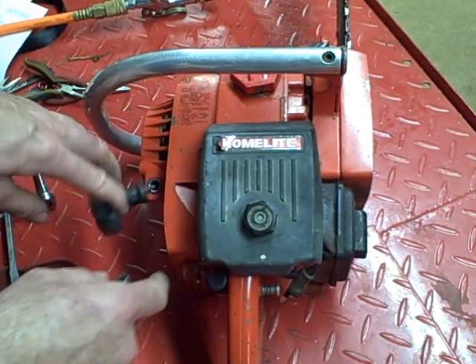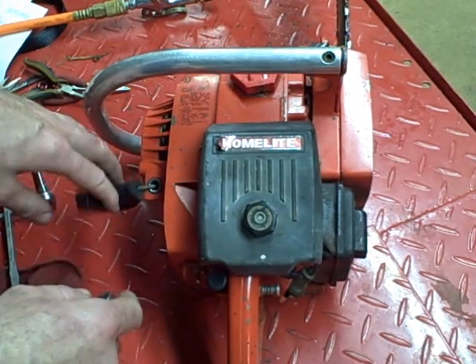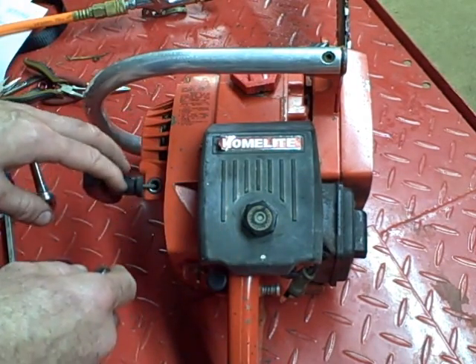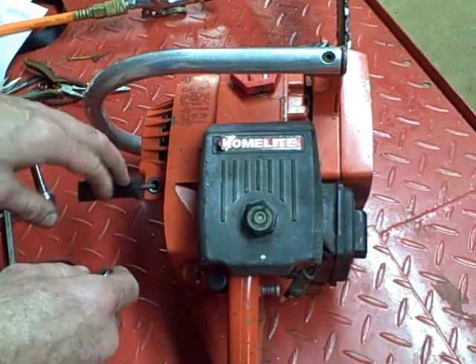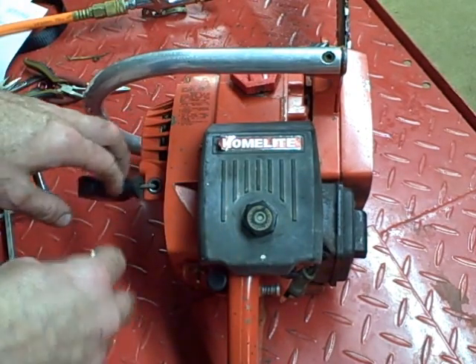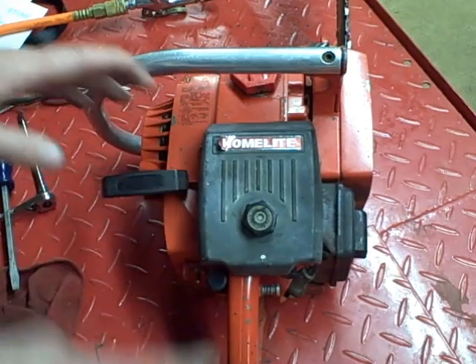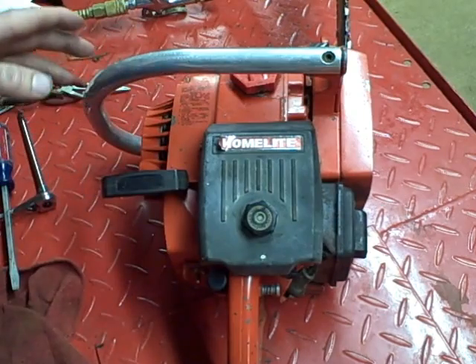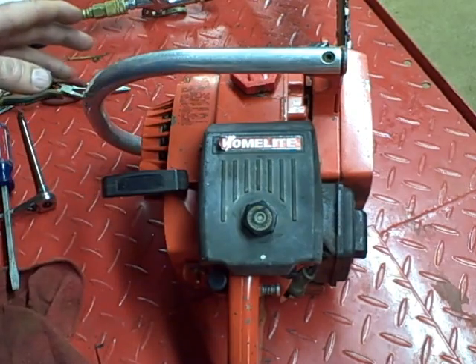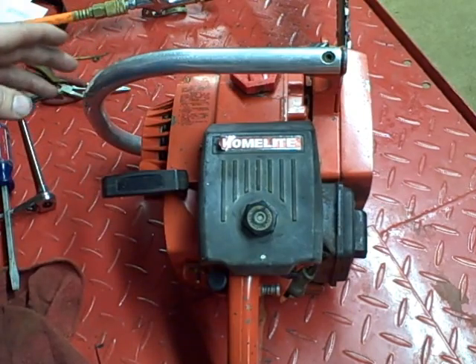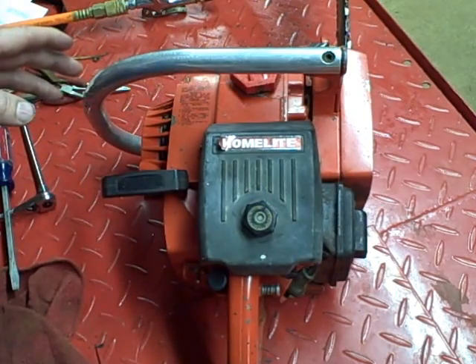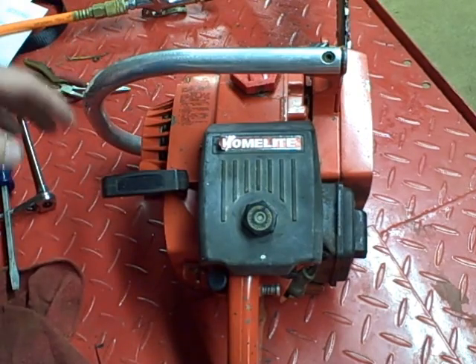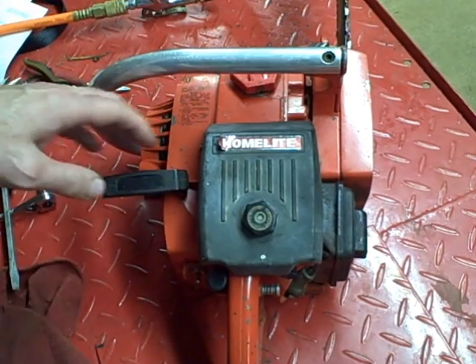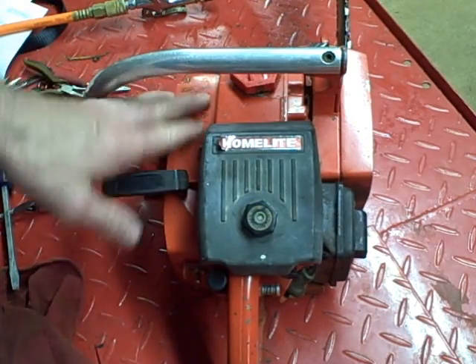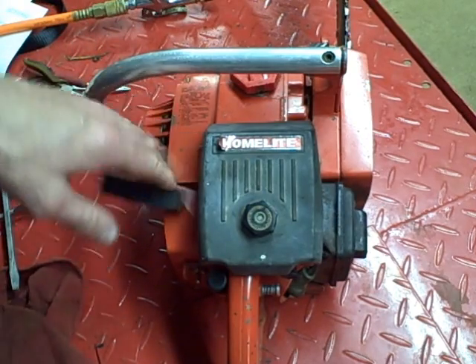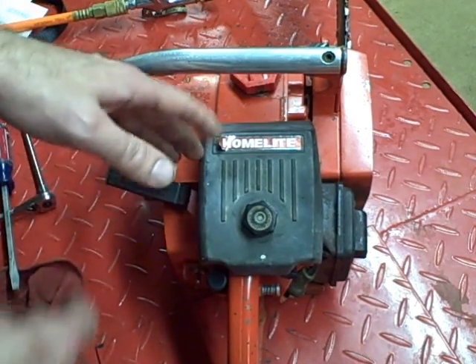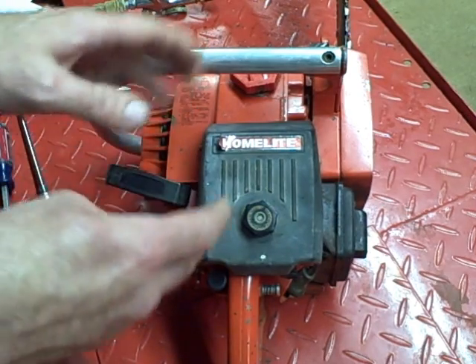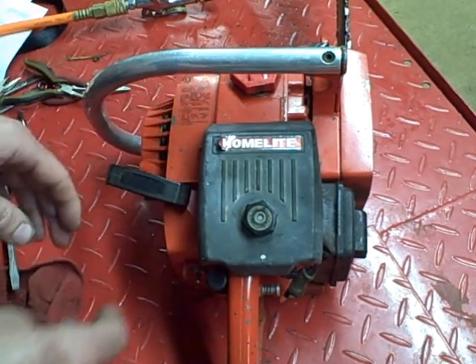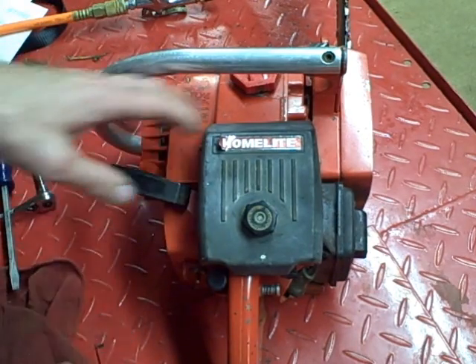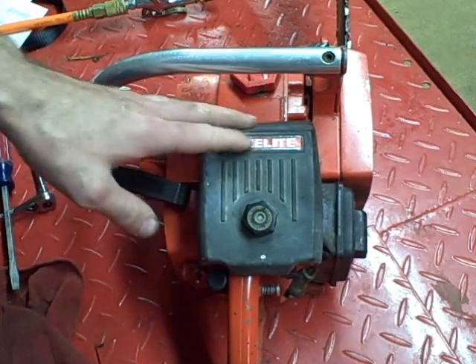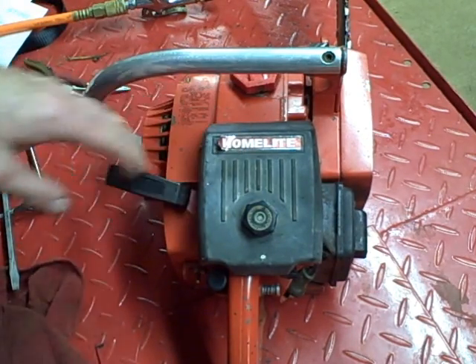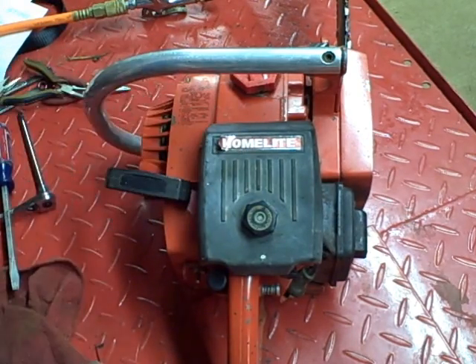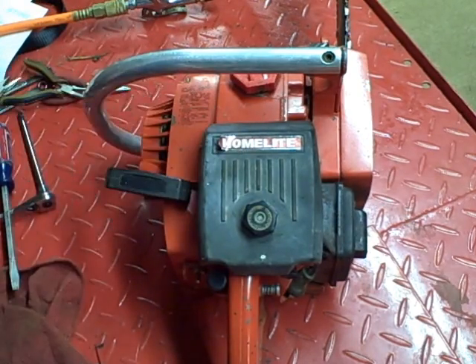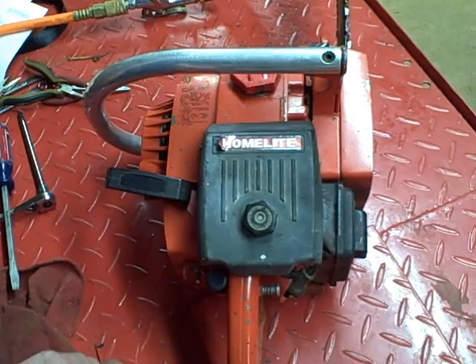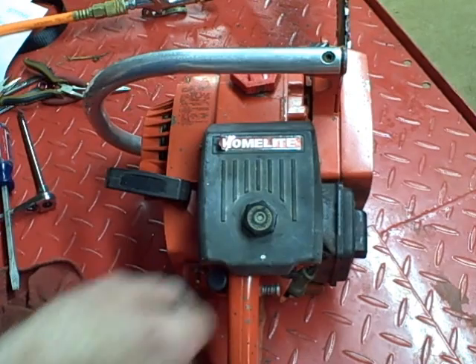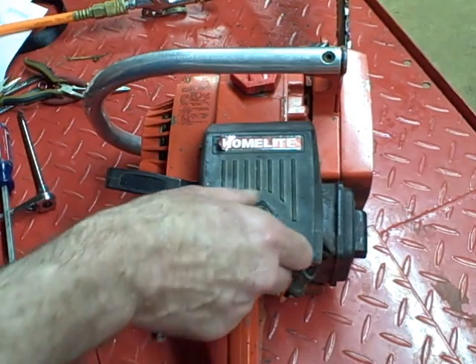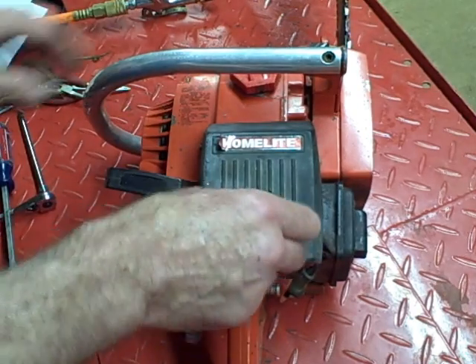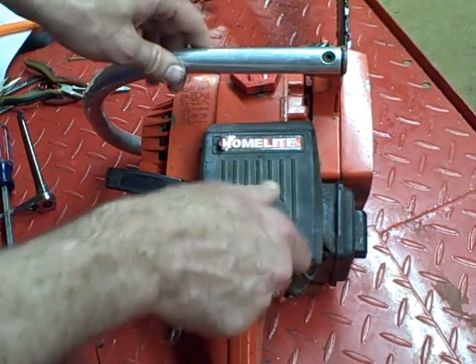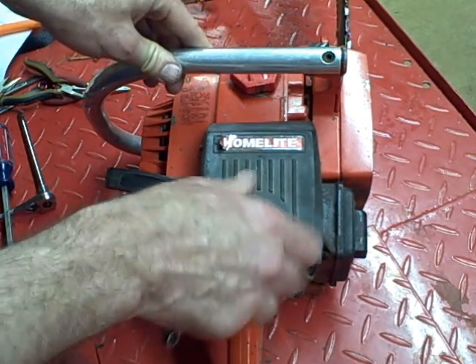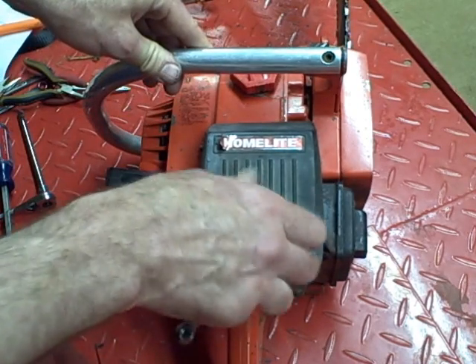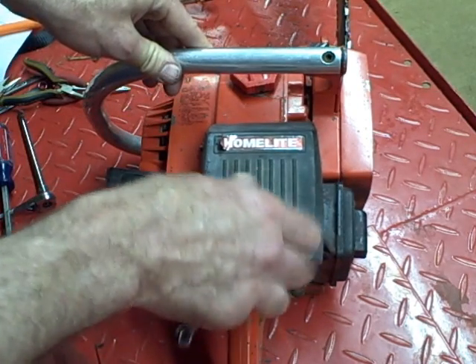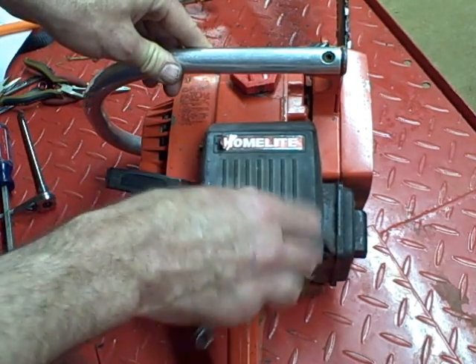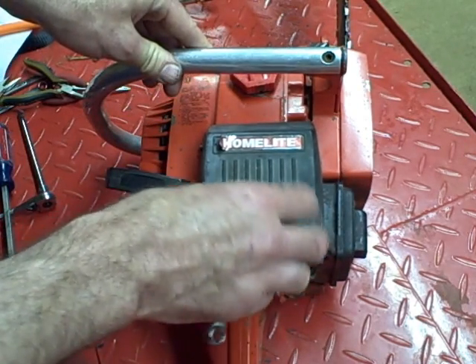First thing you want to do is clean off the equipment. Take a rag and compressed air — that will go a long way with that. And you want to remove the carburetor.